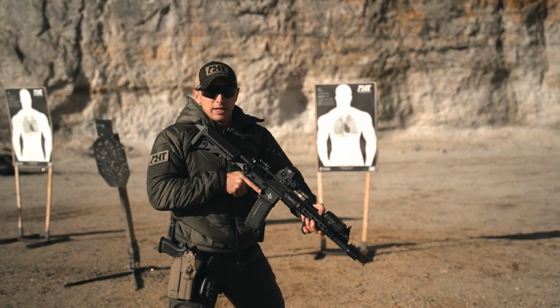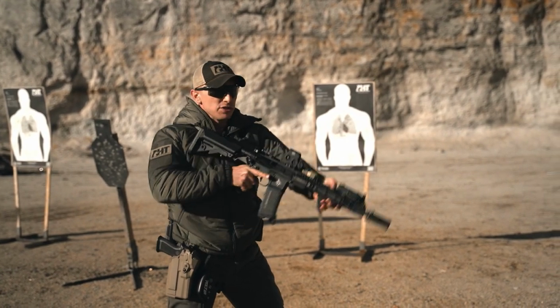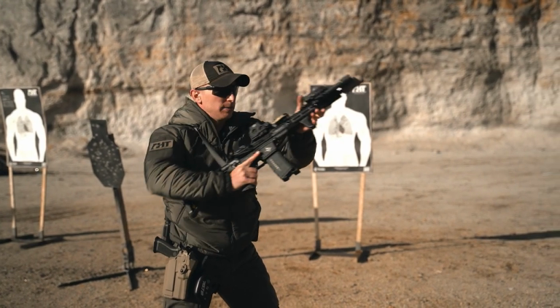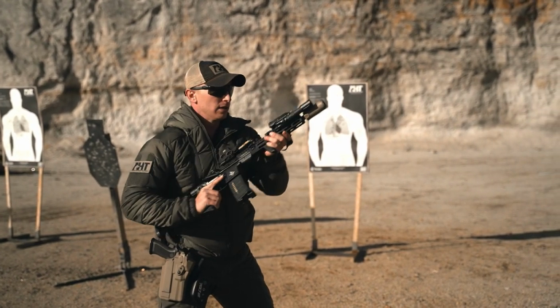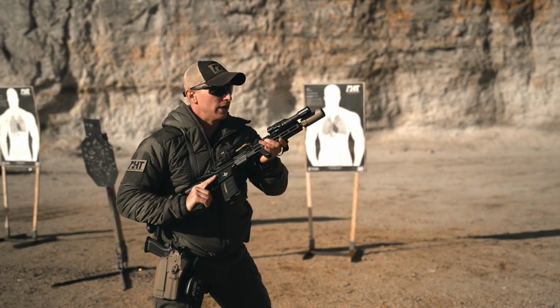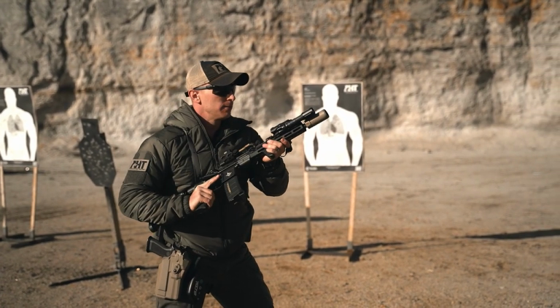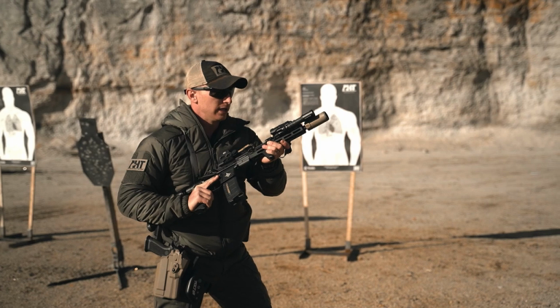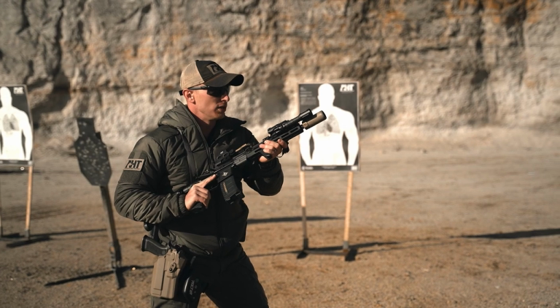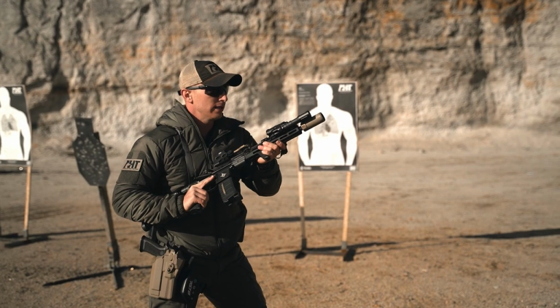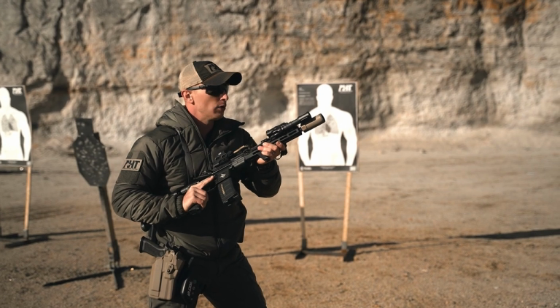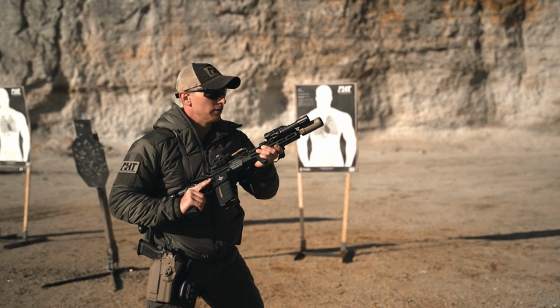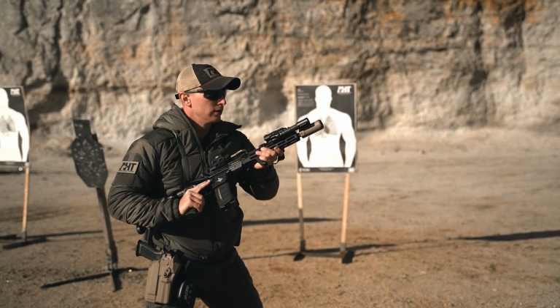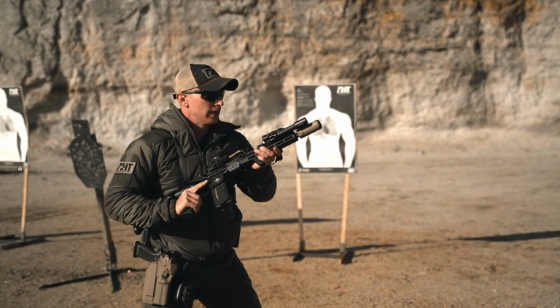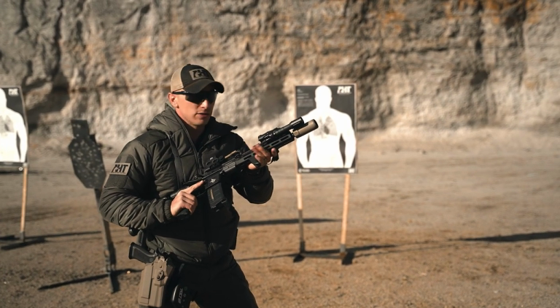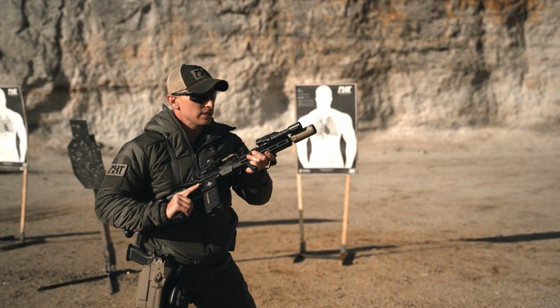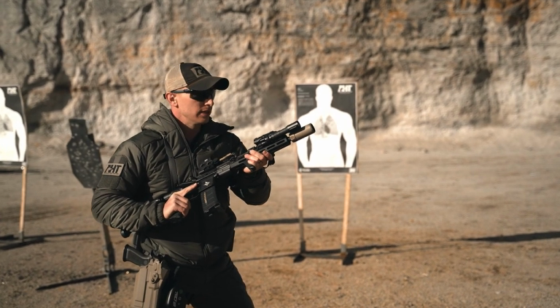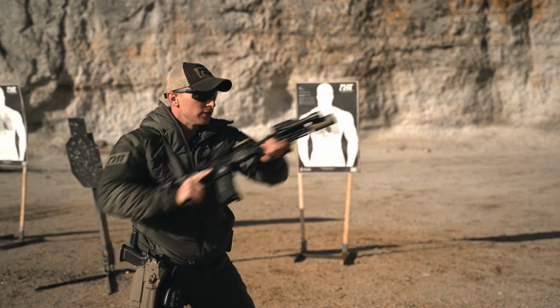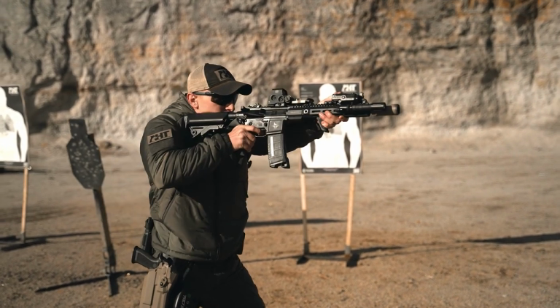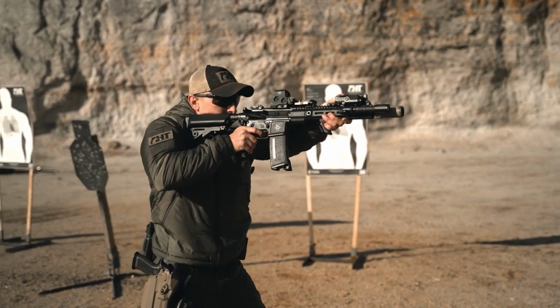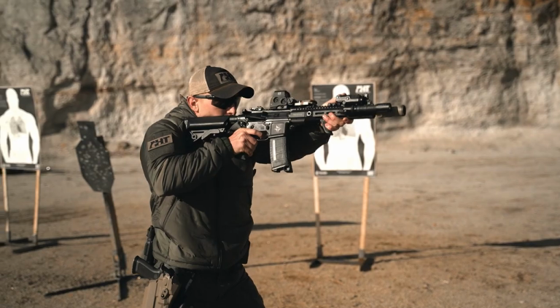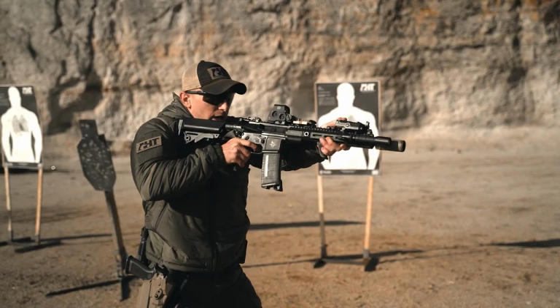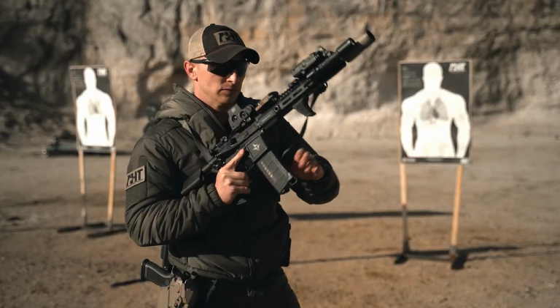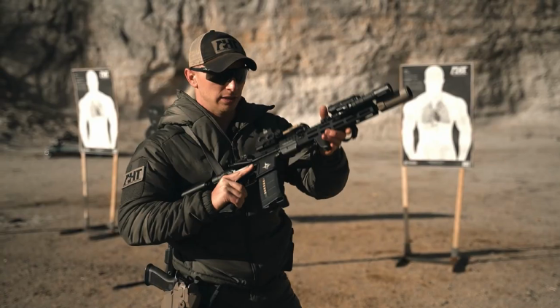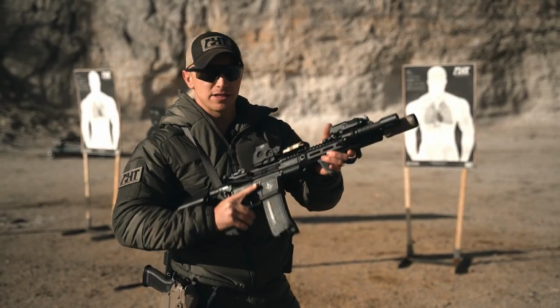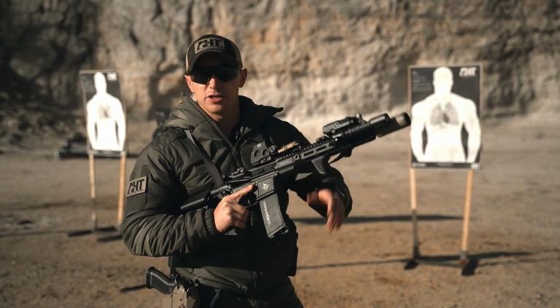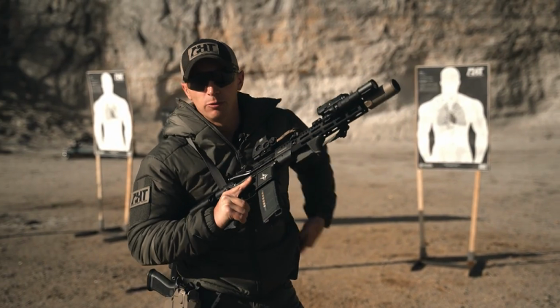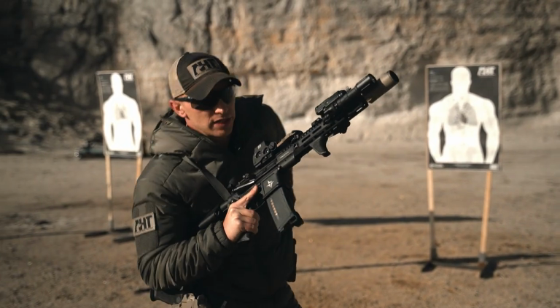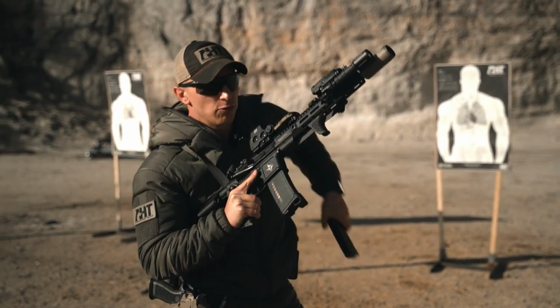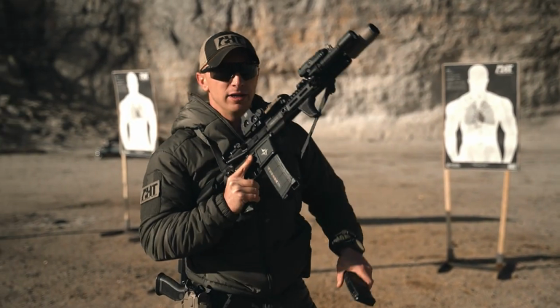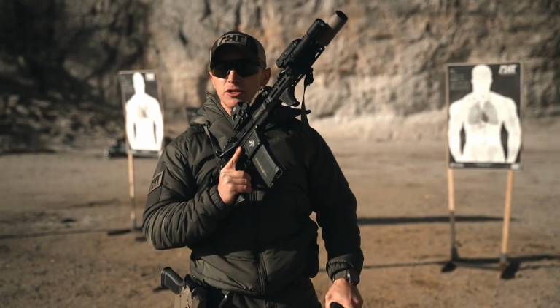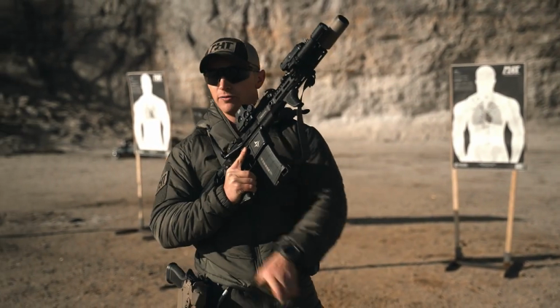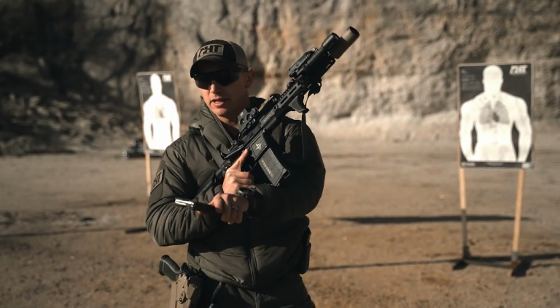Next one's going to be high ready — again, one second, one round. On that auditory signal, drive straight out, one round. The last iteration is going to be one transition, one in 2.5 seconds.